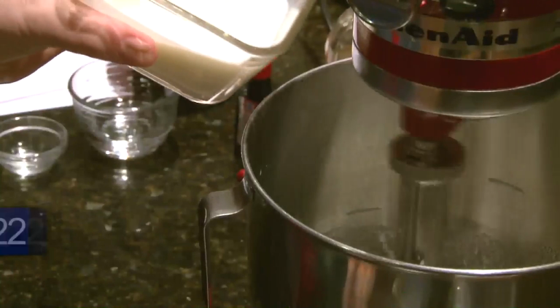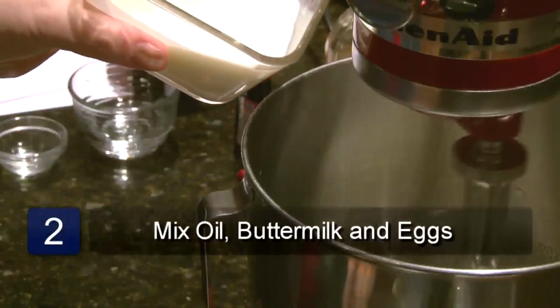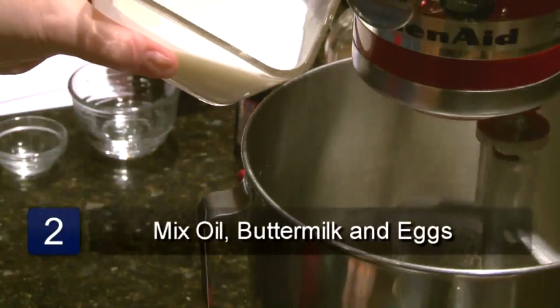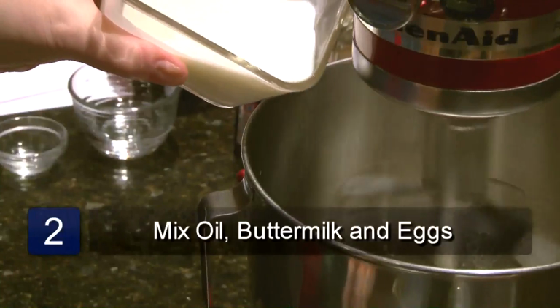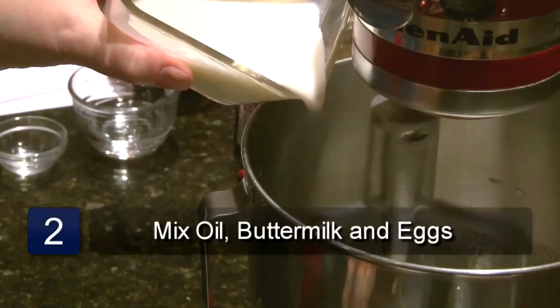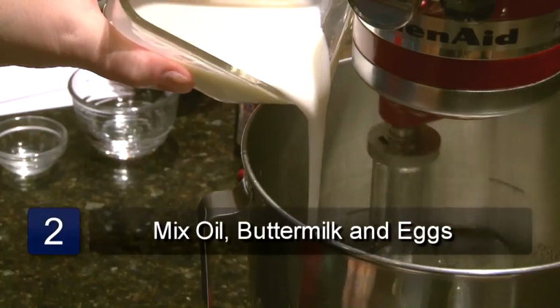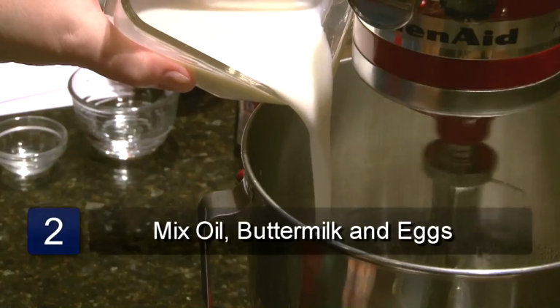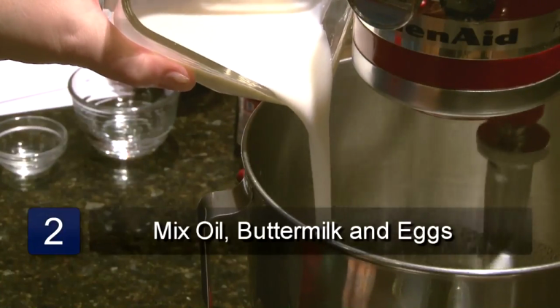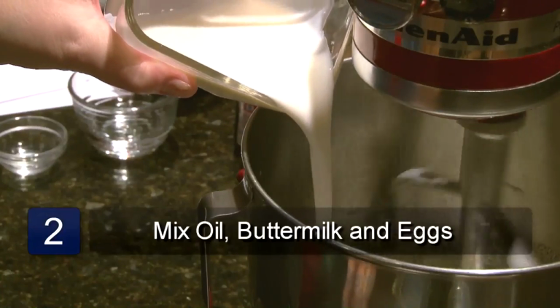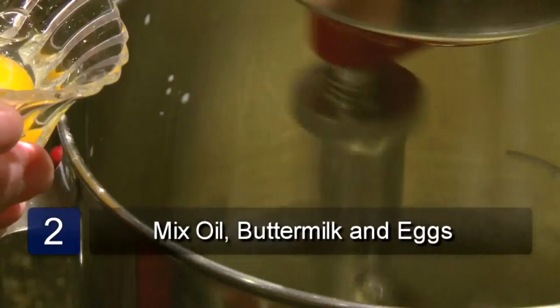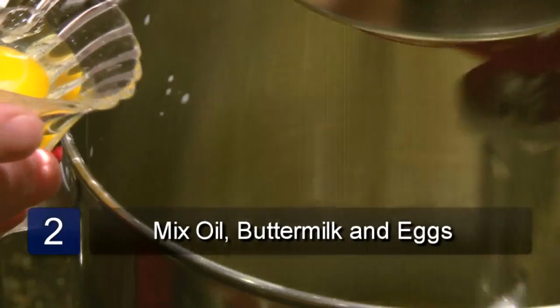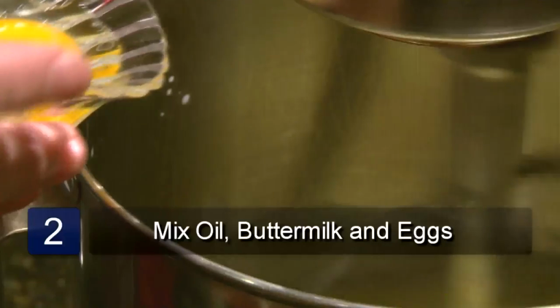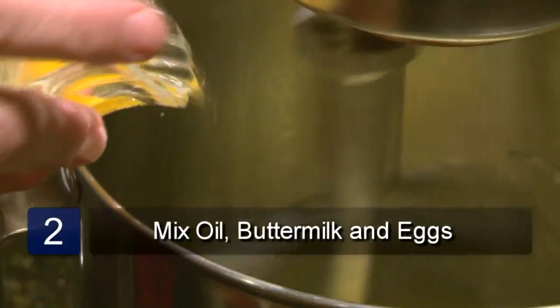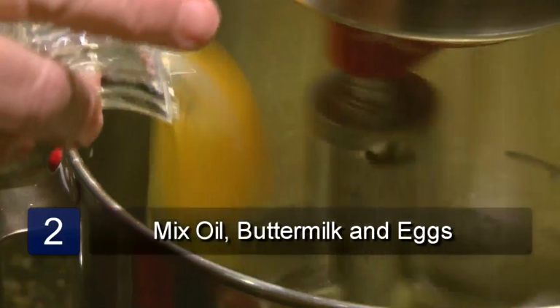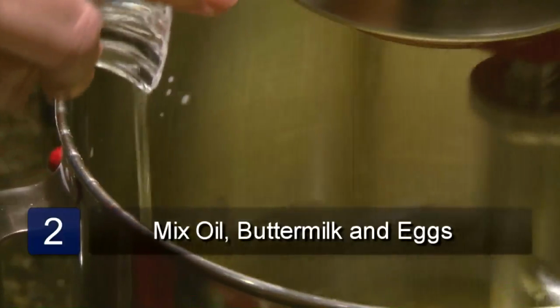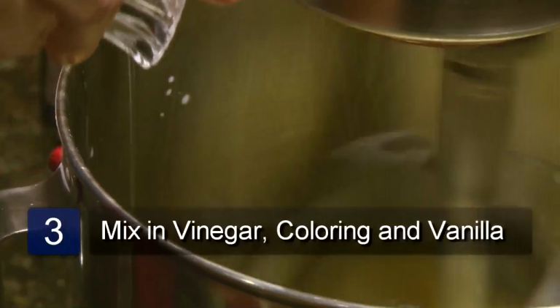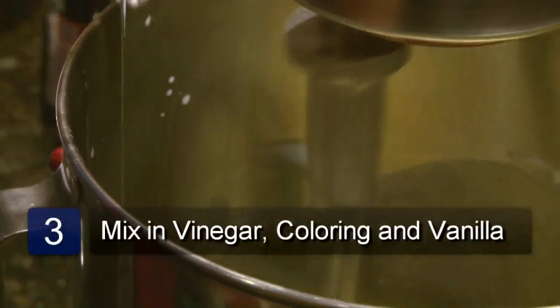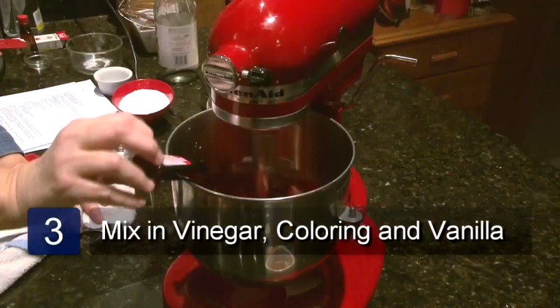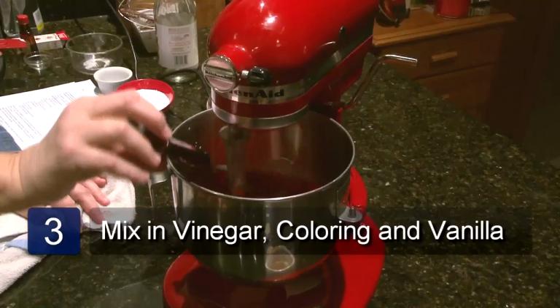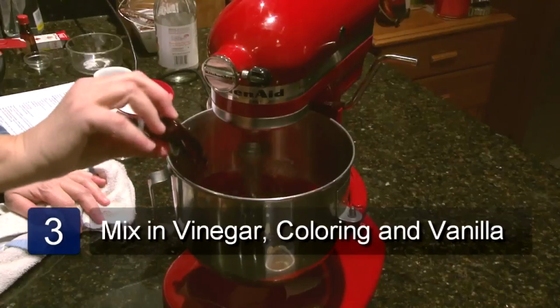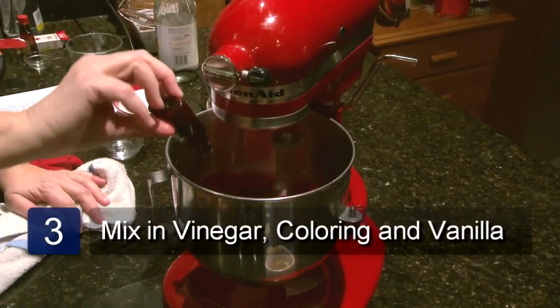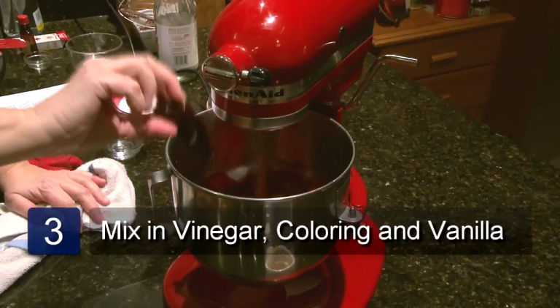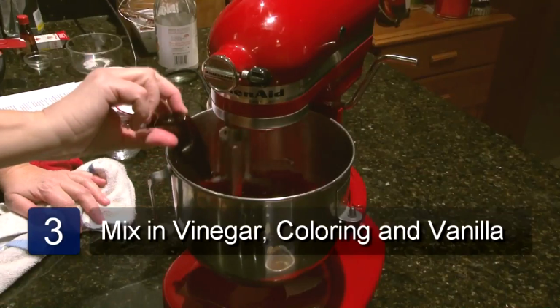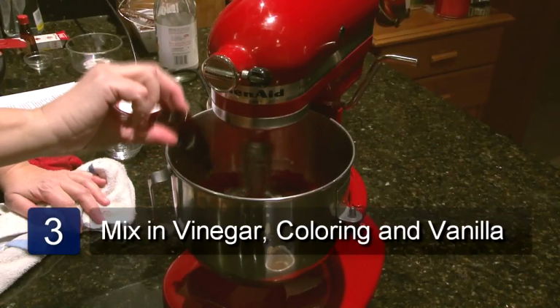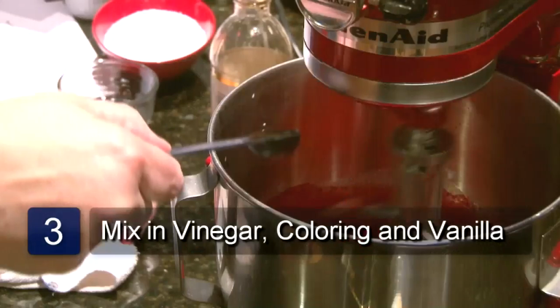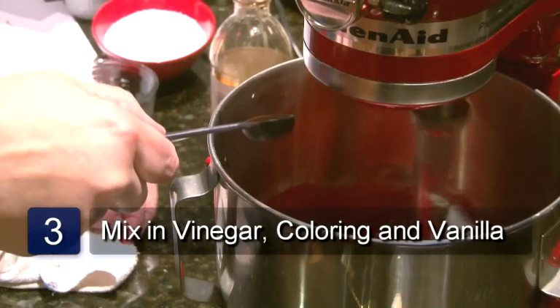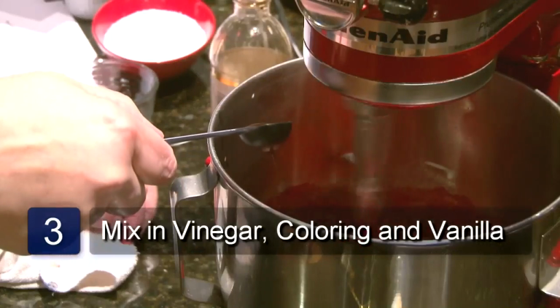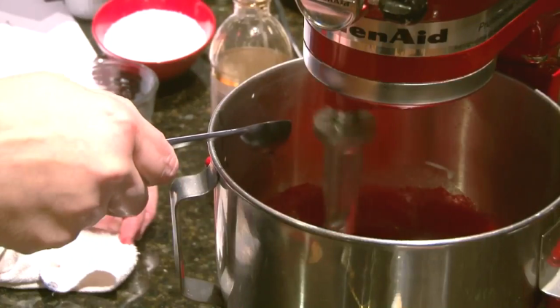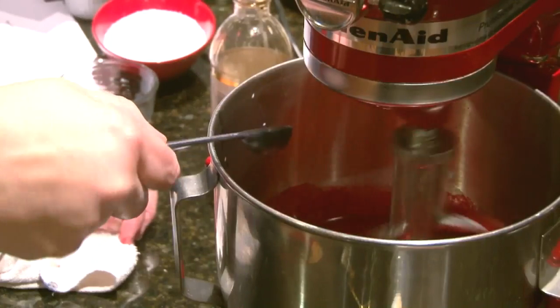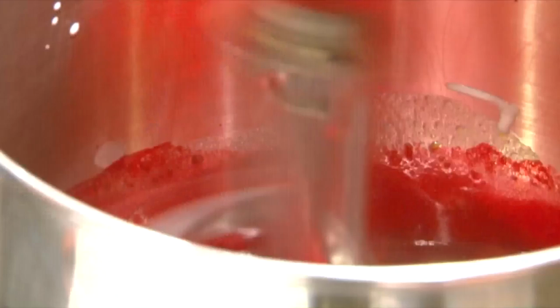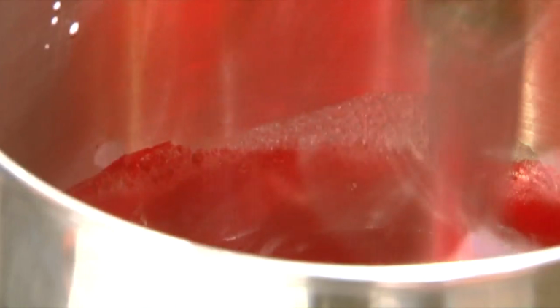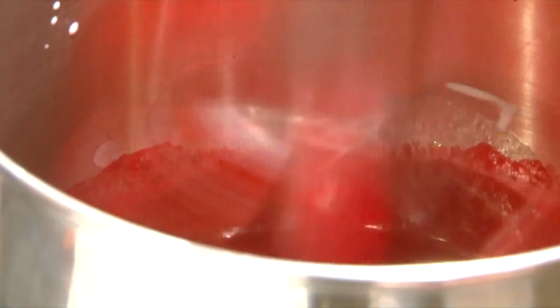In a mixer bowl, combine the oil, buttermilk, eggs, vinegar, food coloring, and vanilla. Beat at low speed until well mixed.